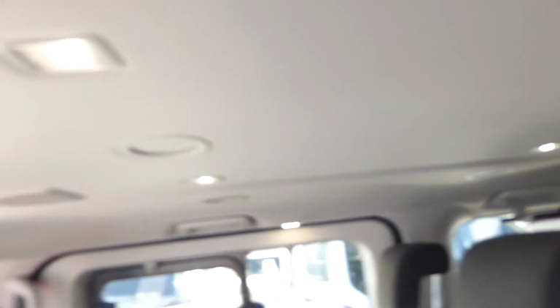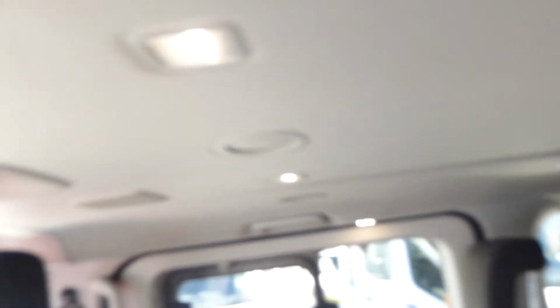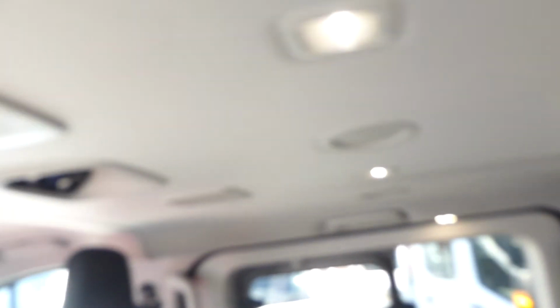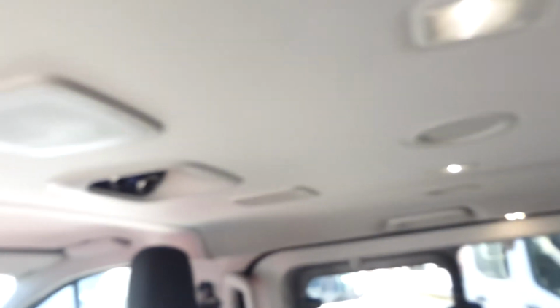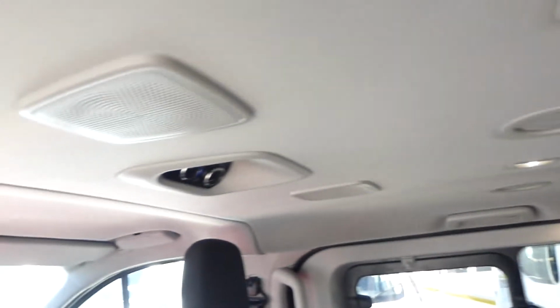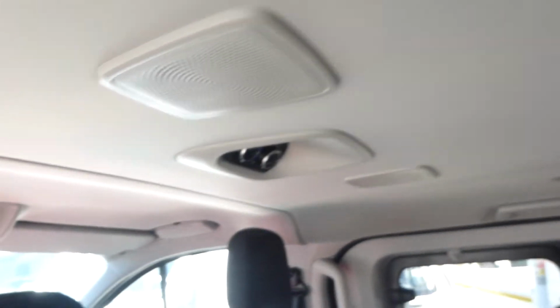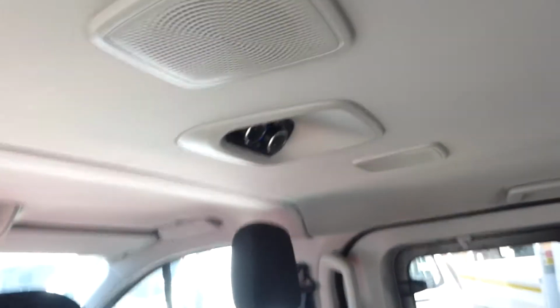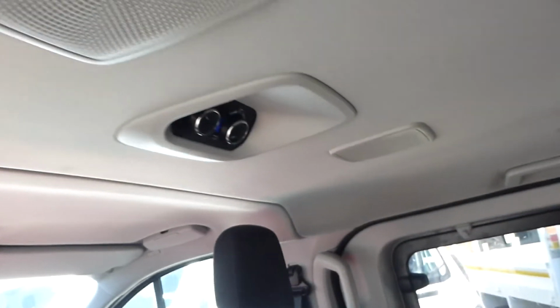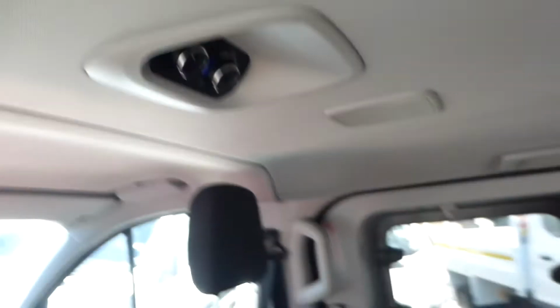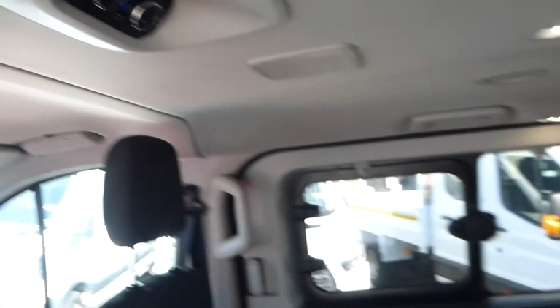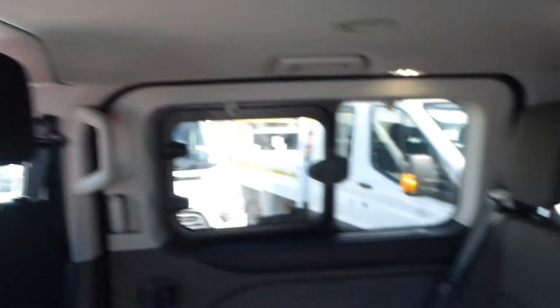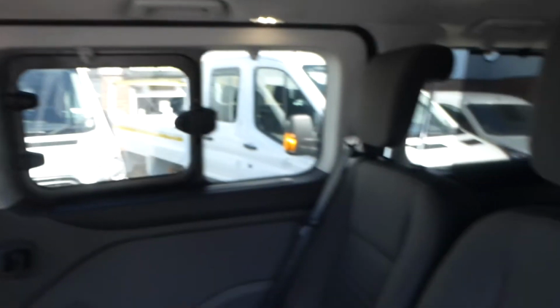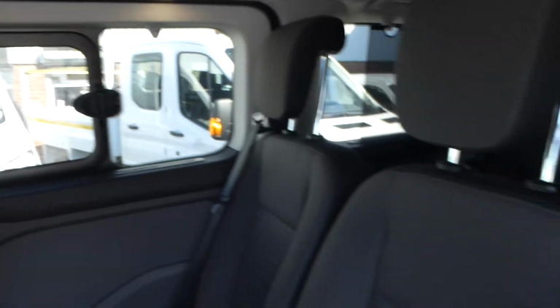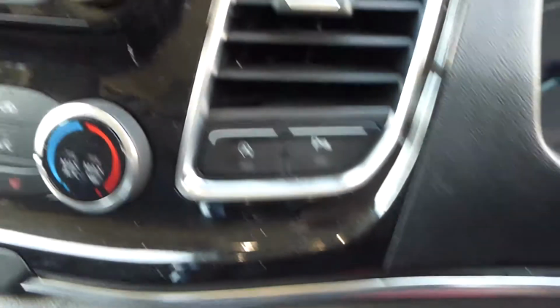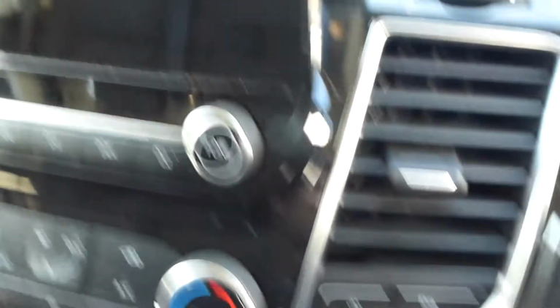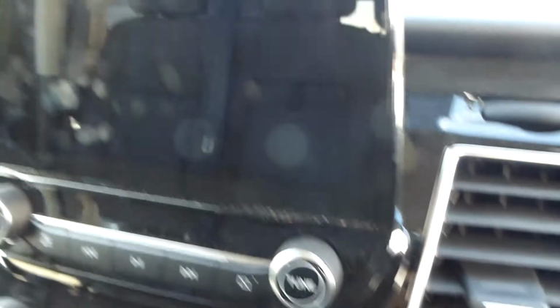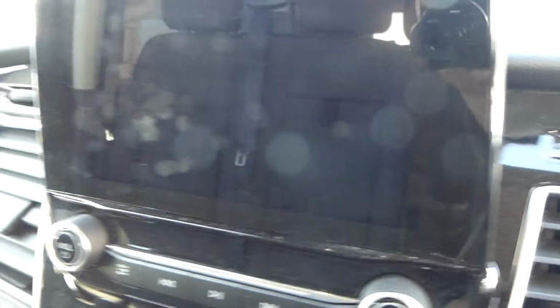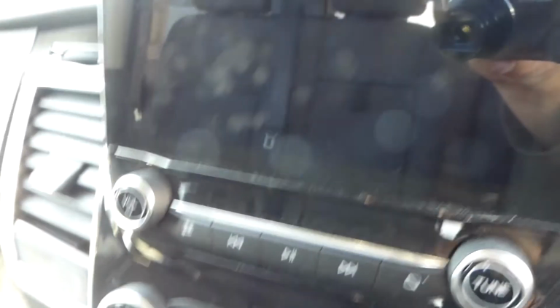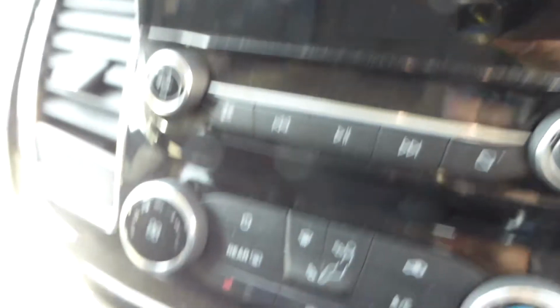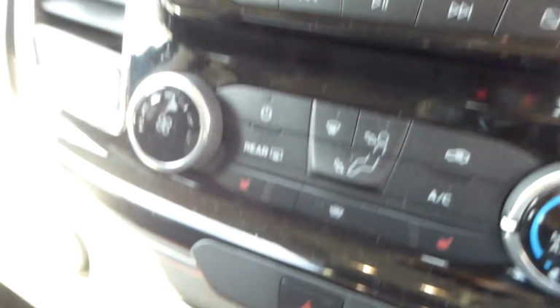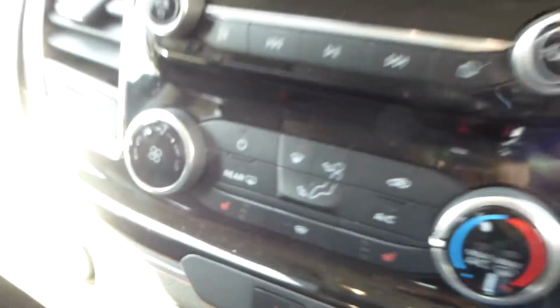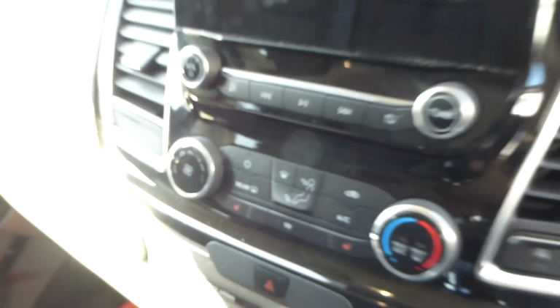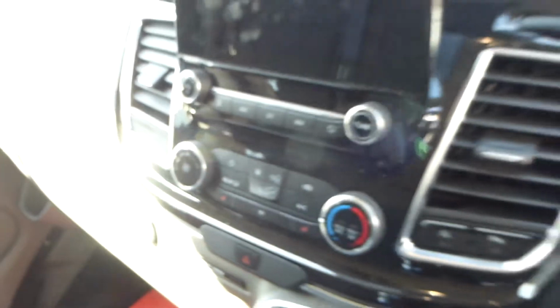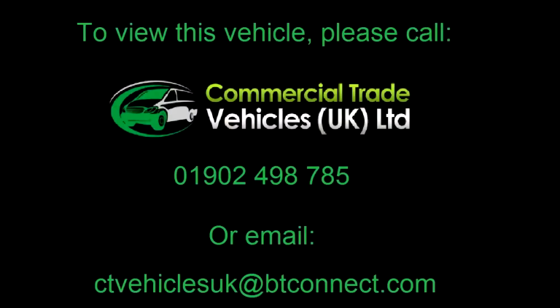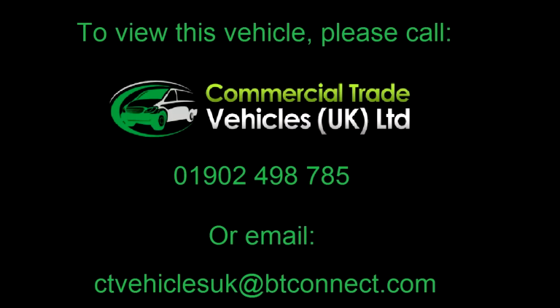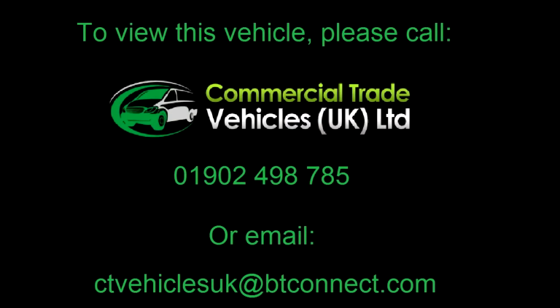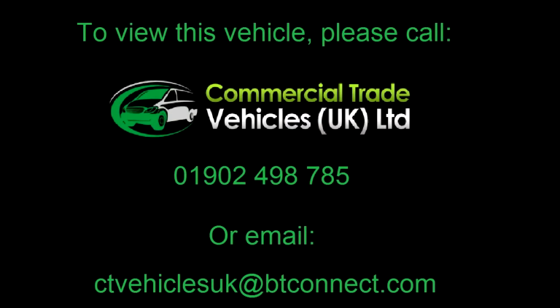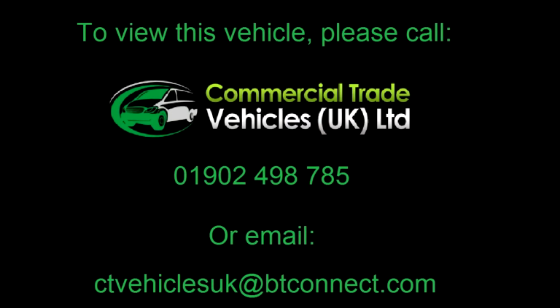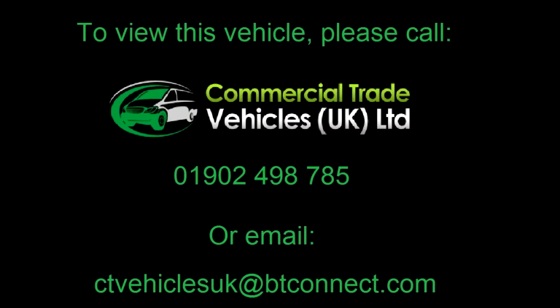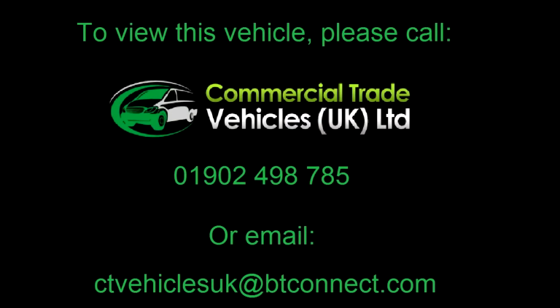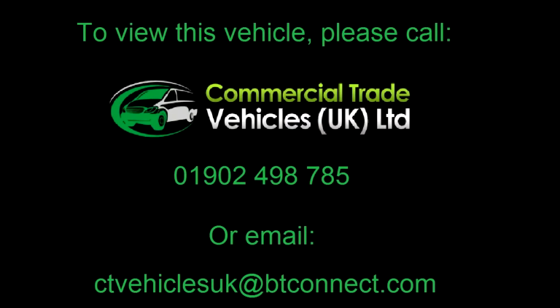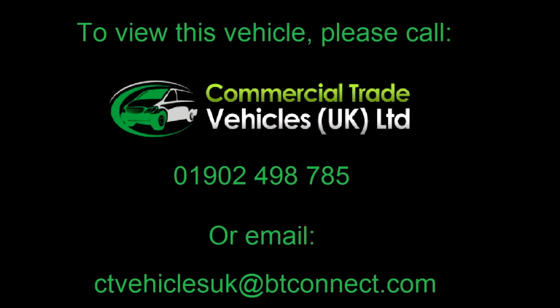The vehicle still comes with dual climate control. It also has 3 heated front seats and 3 heated front windscreens as standard.